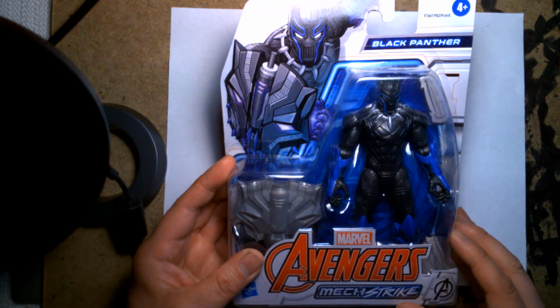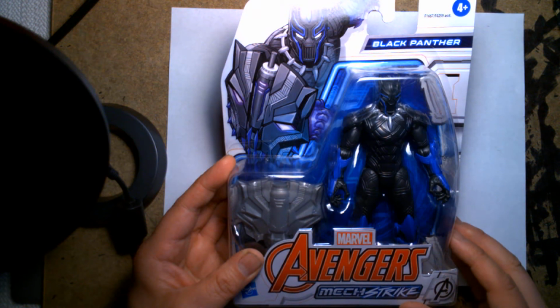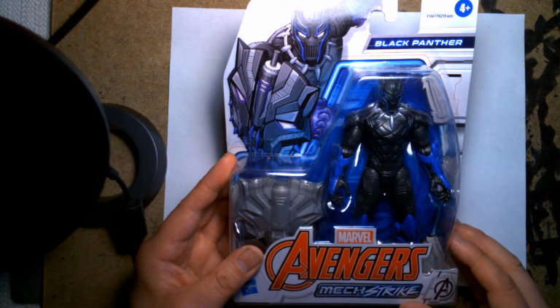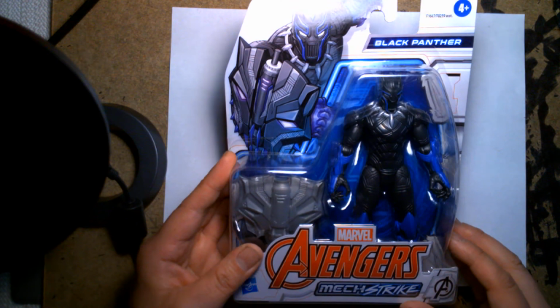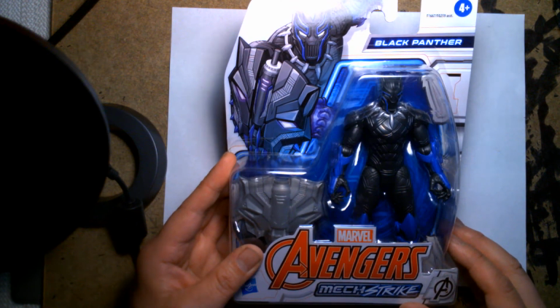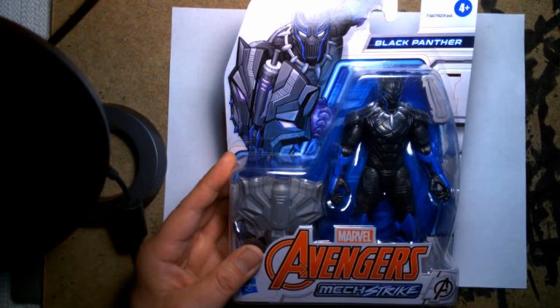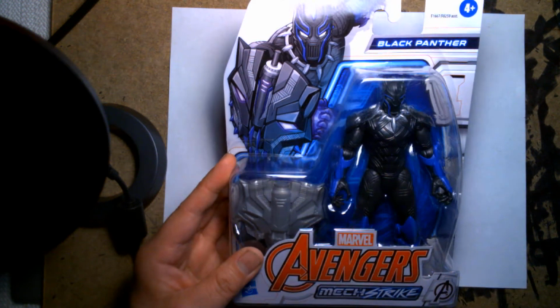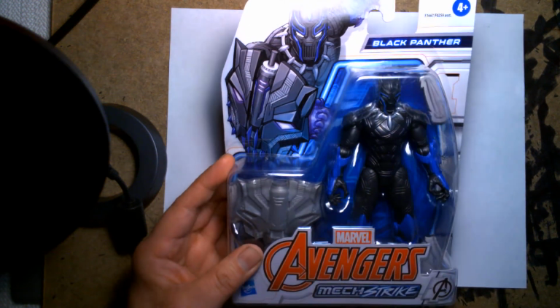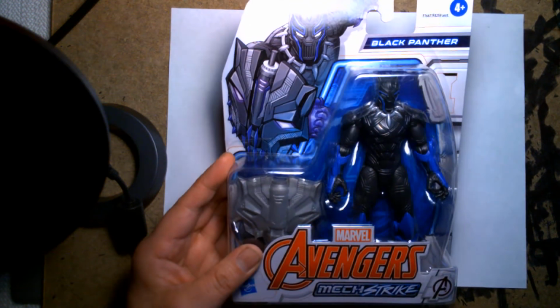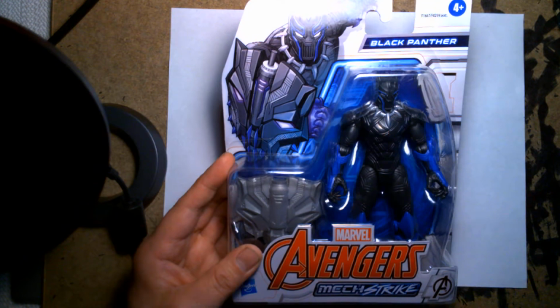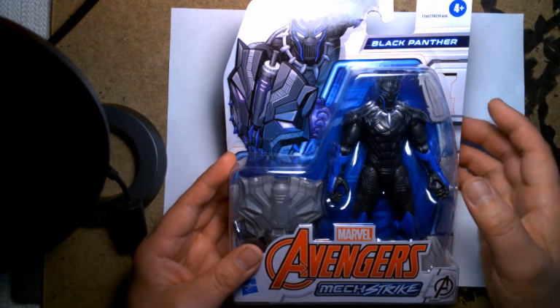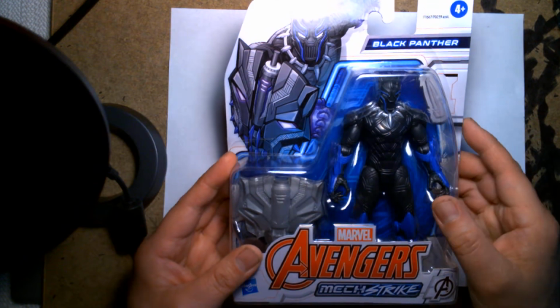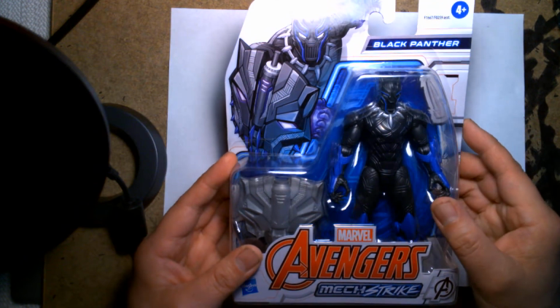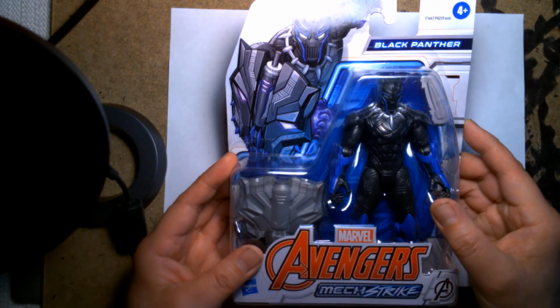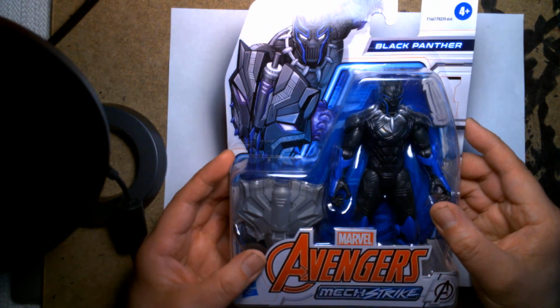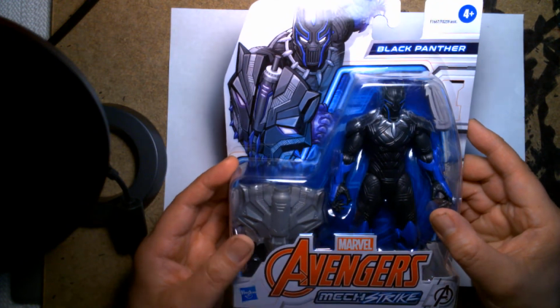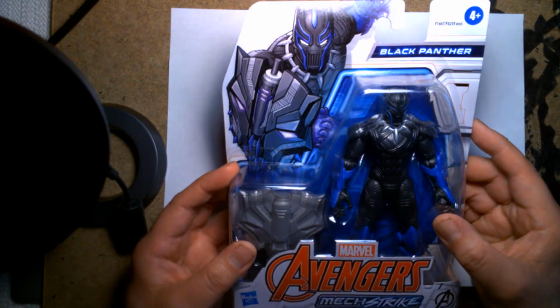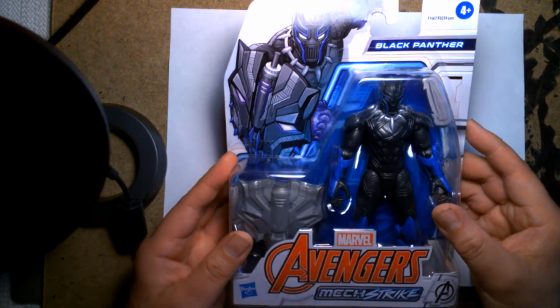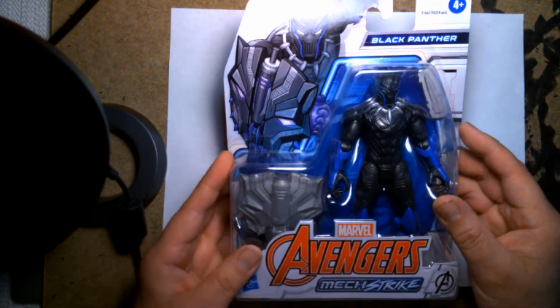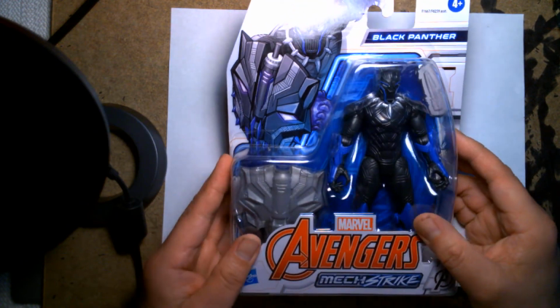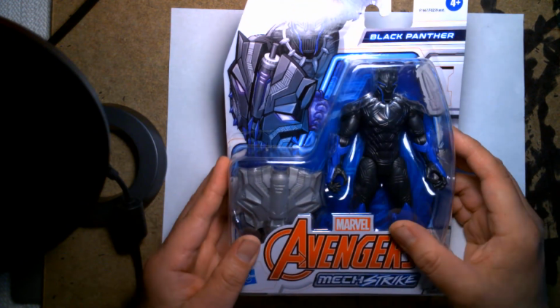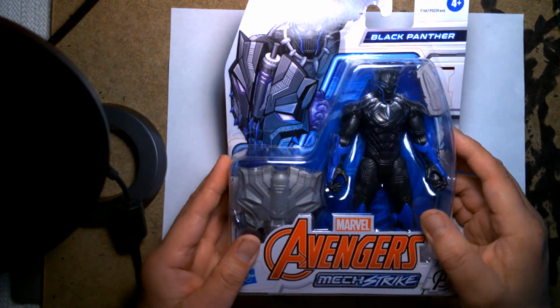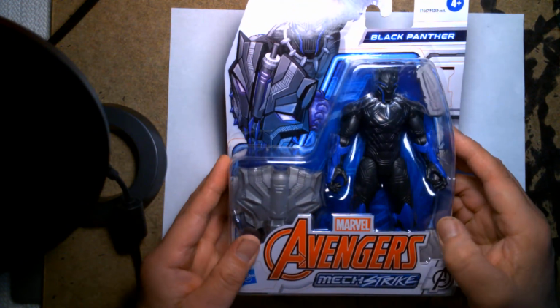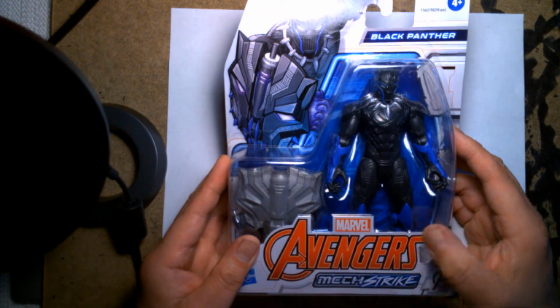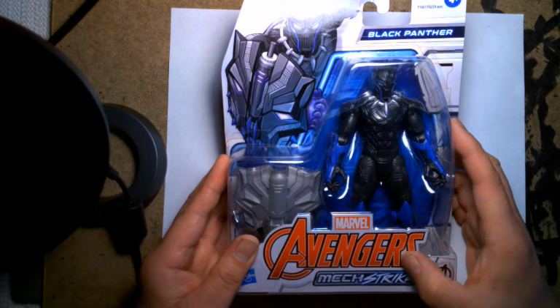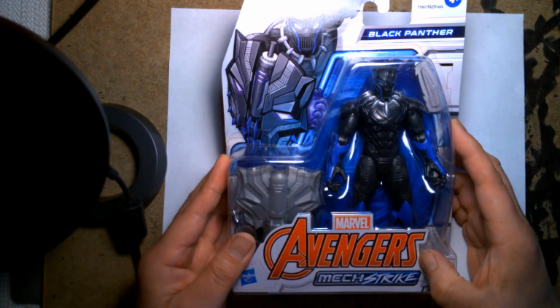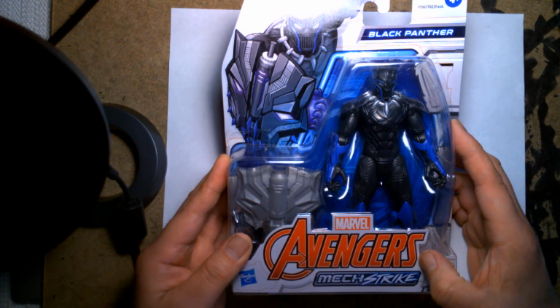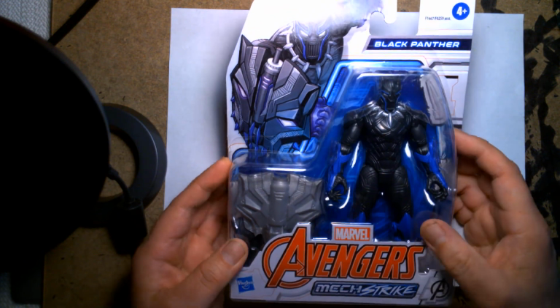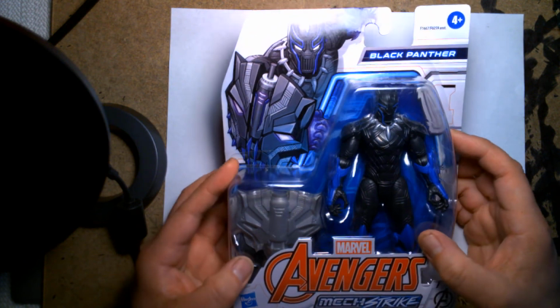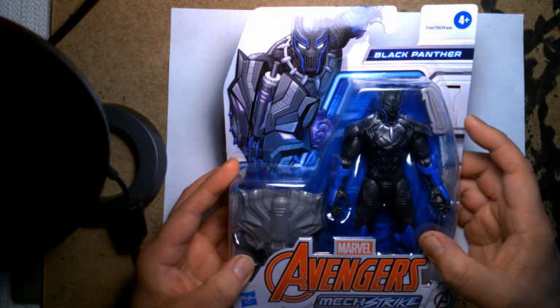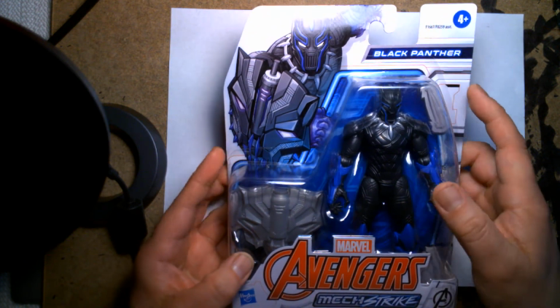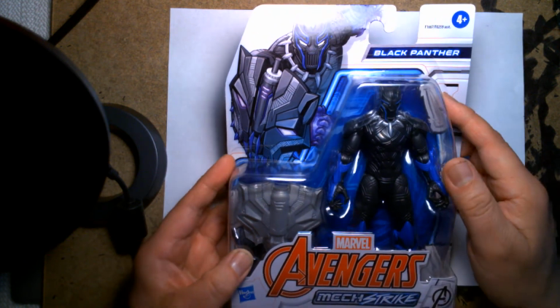Welcome back, it's me Lou, and I'm here for another action figure unboxing and review. We are looking at this Marvel Avengers Mechstrike, and we have the Black Panther.